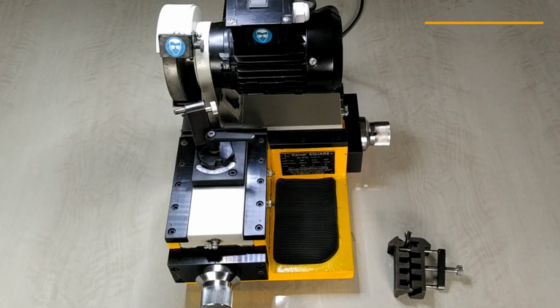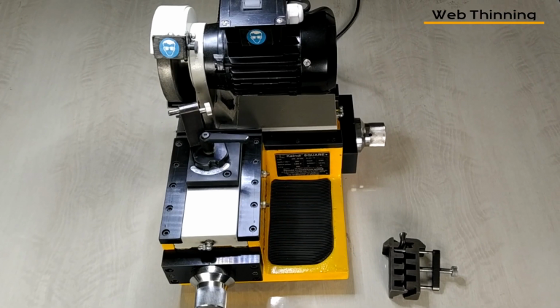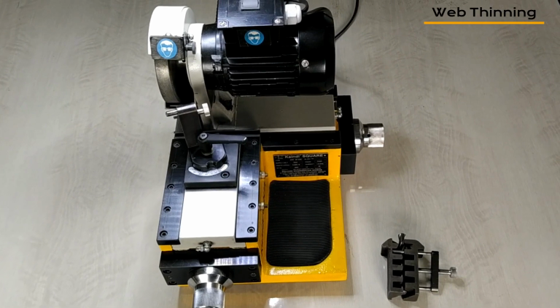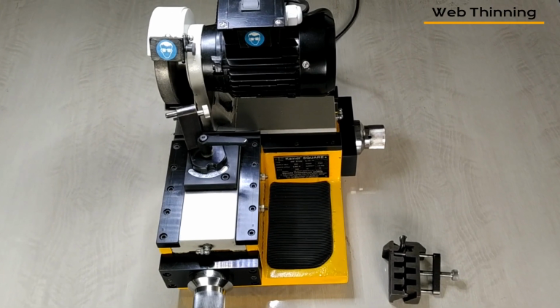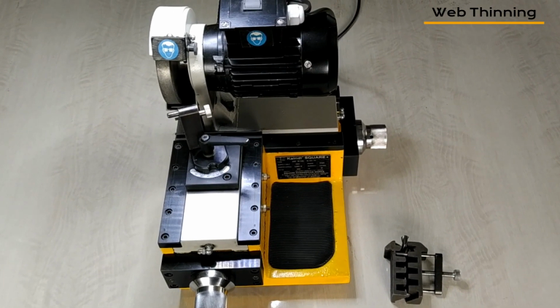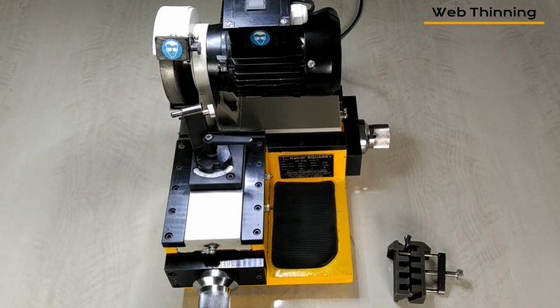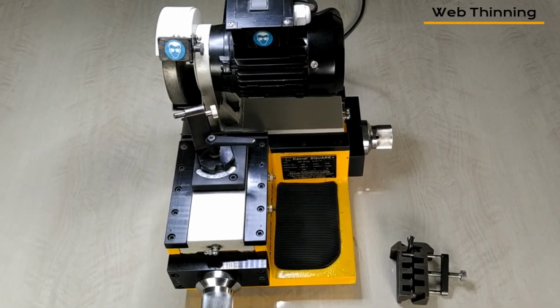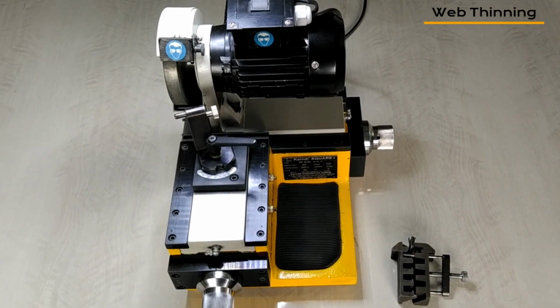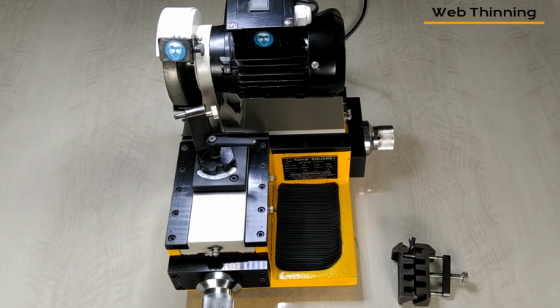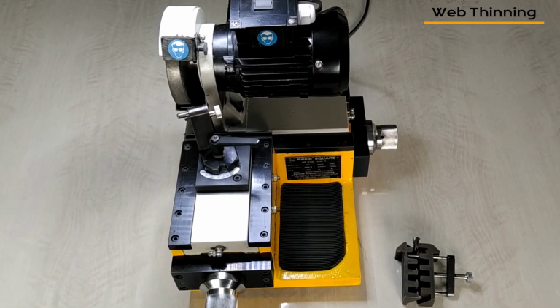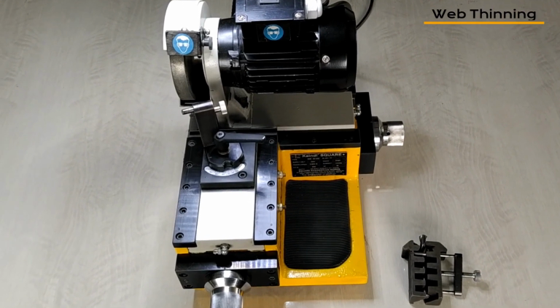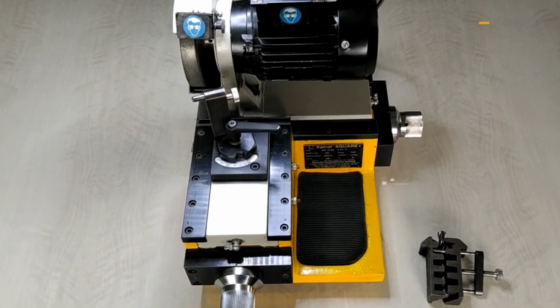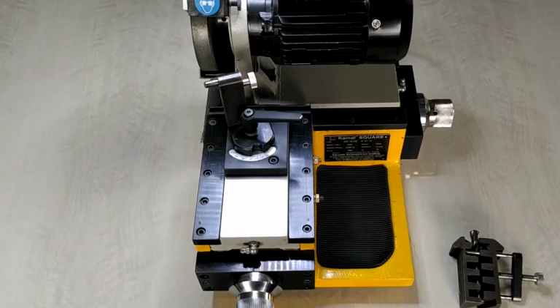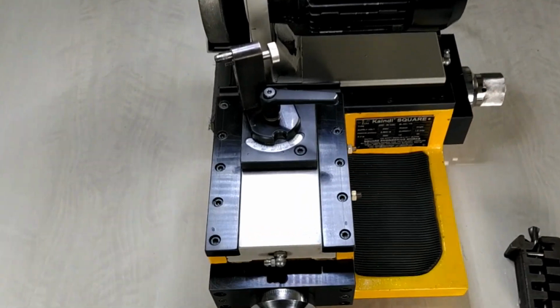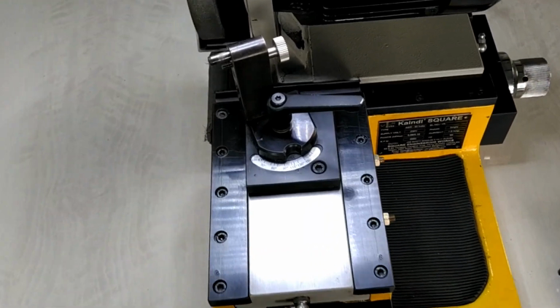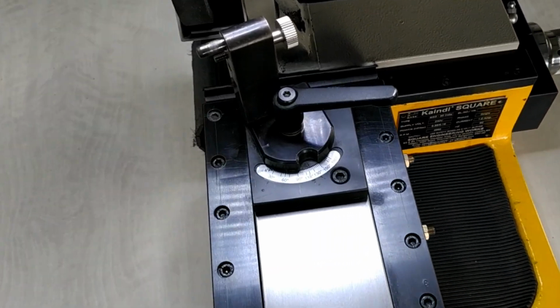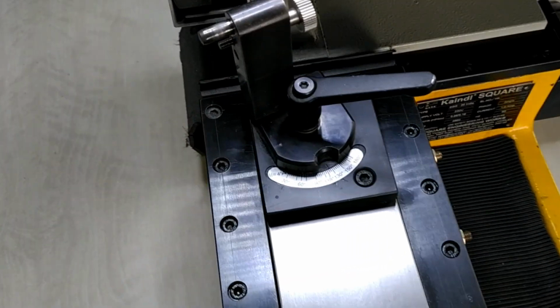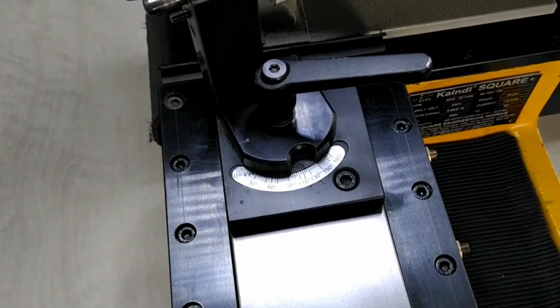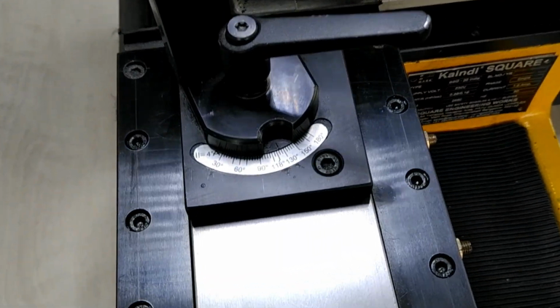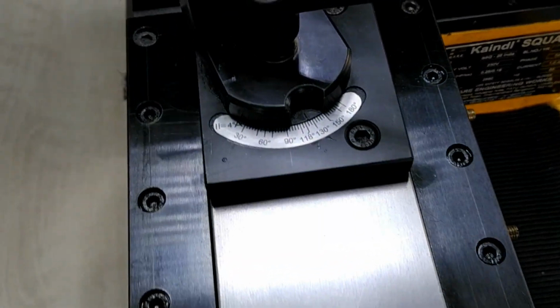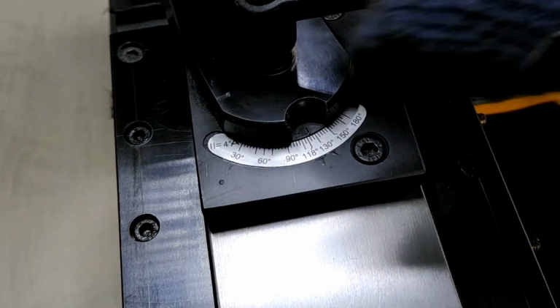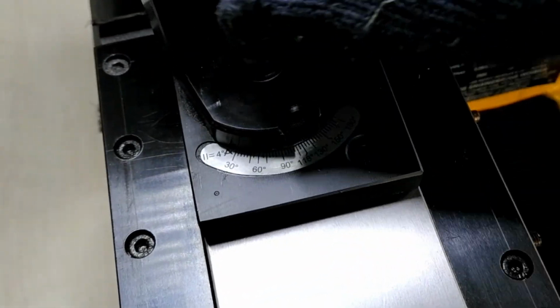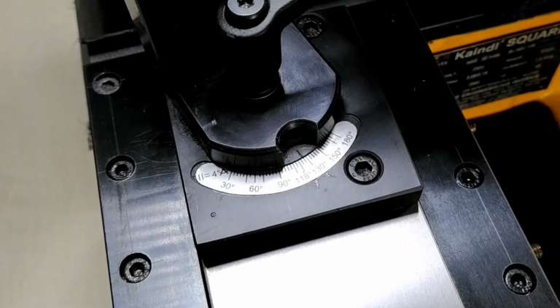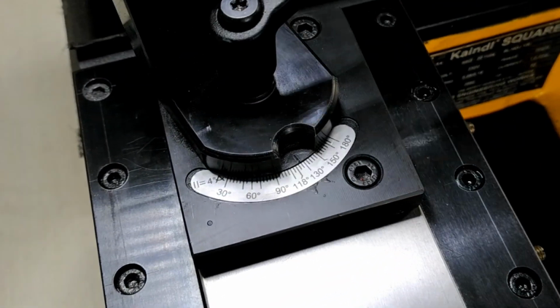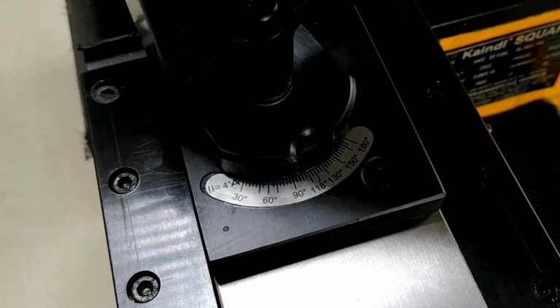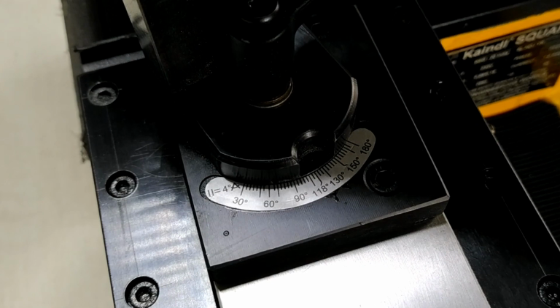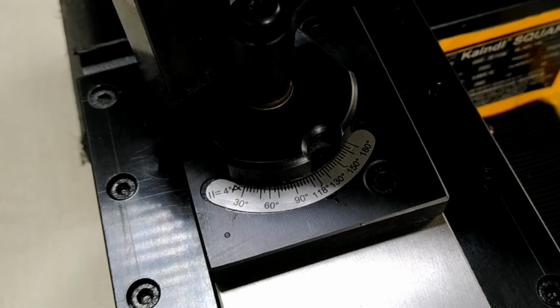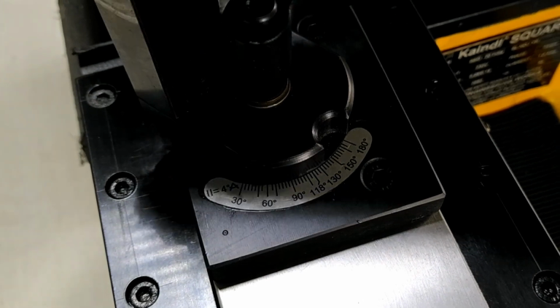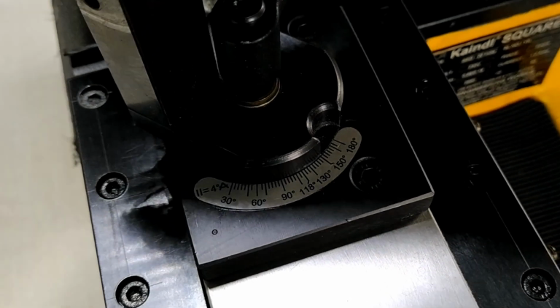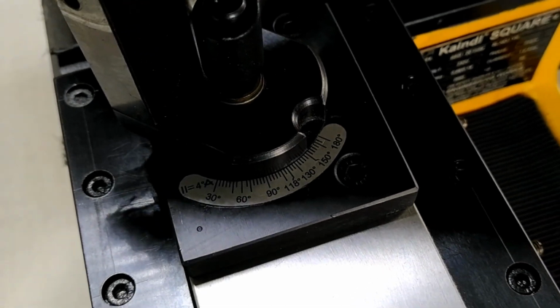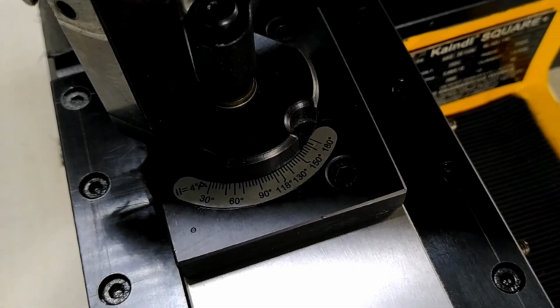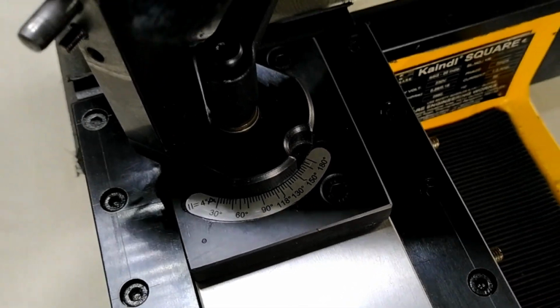Hello everyone. Now we will see how to do web thinning on your drill bit. First, we have to set the required angle at which we want to grind, that is 180 degrees.